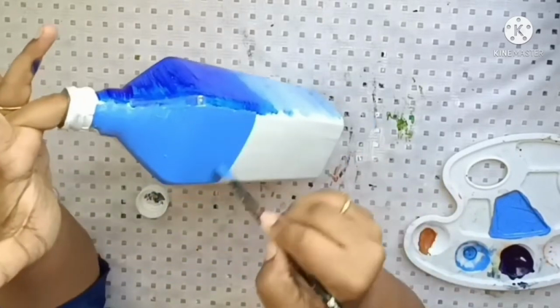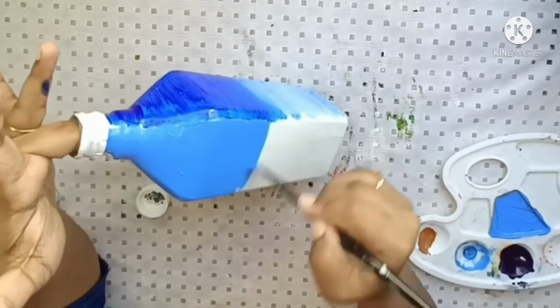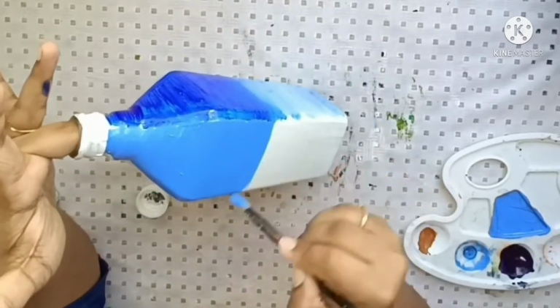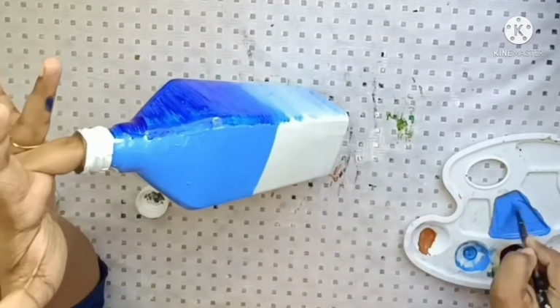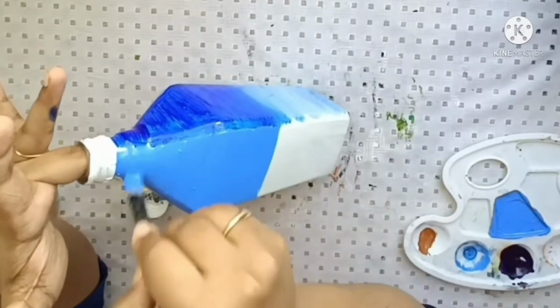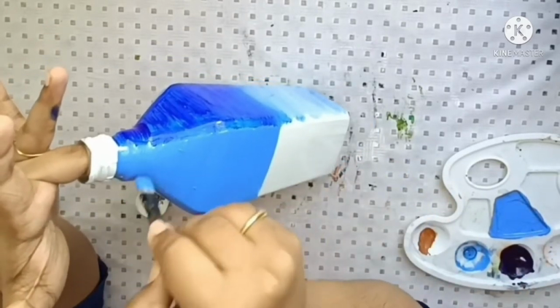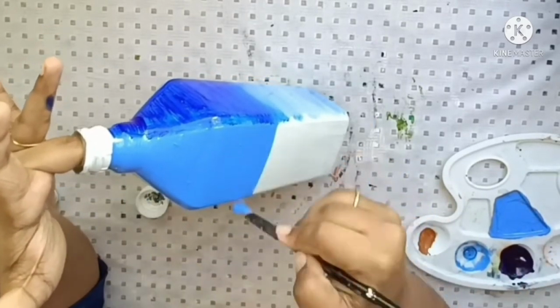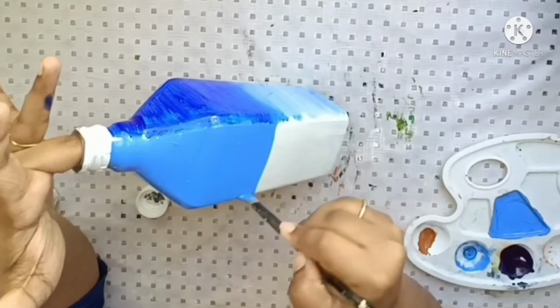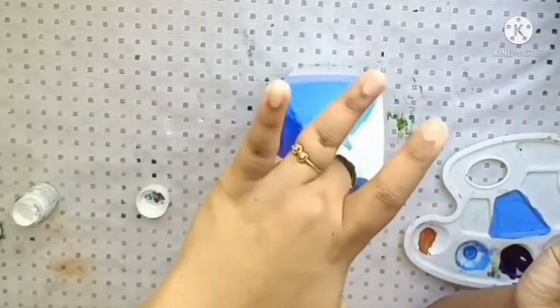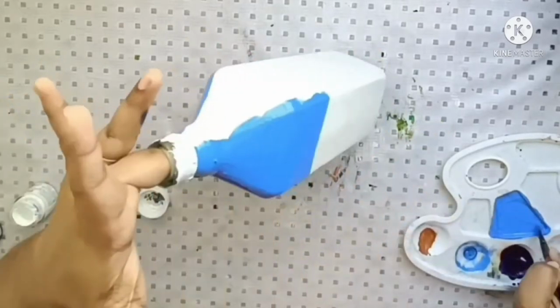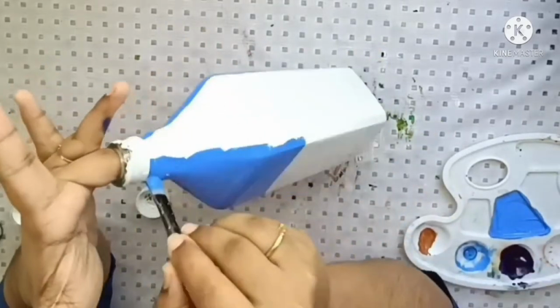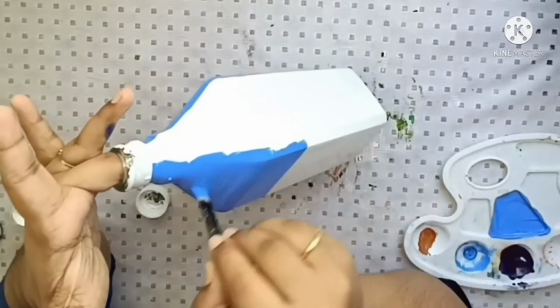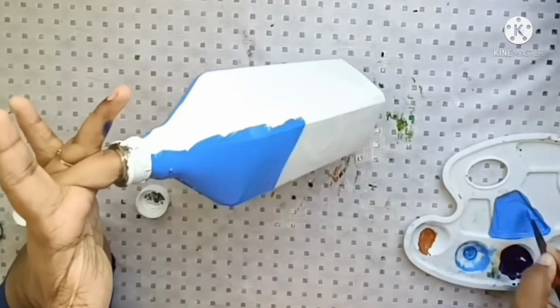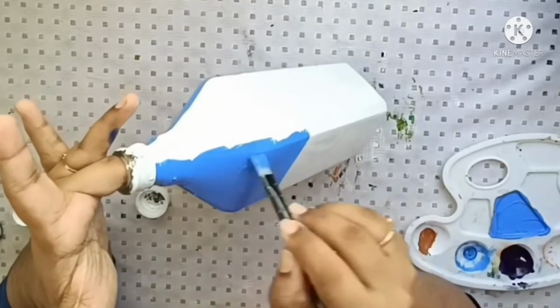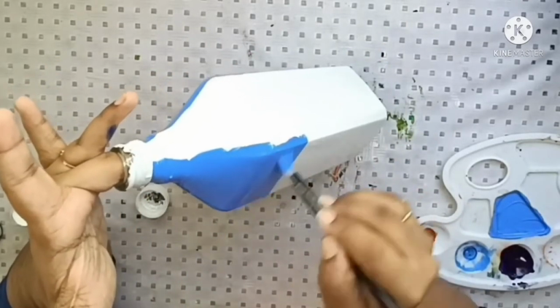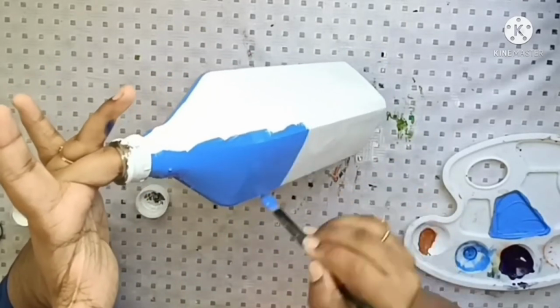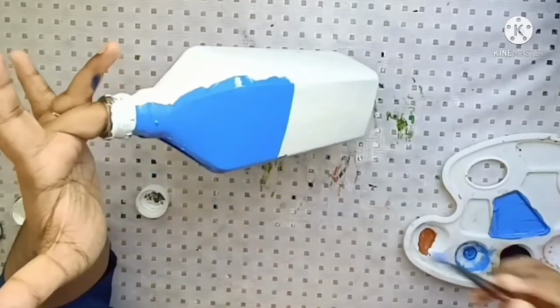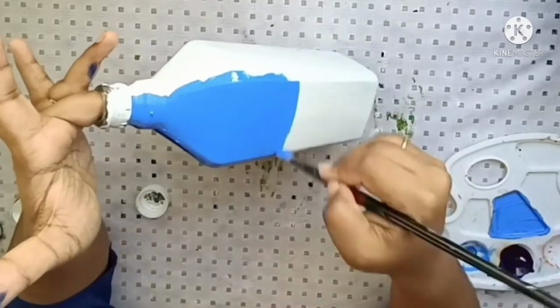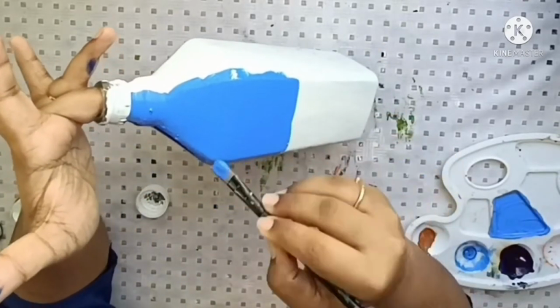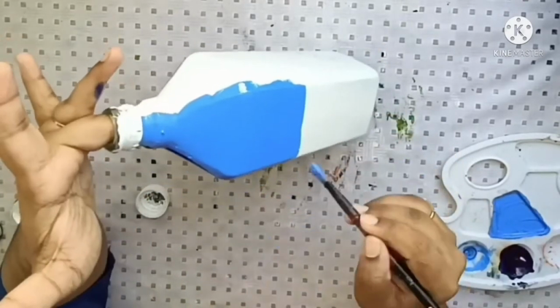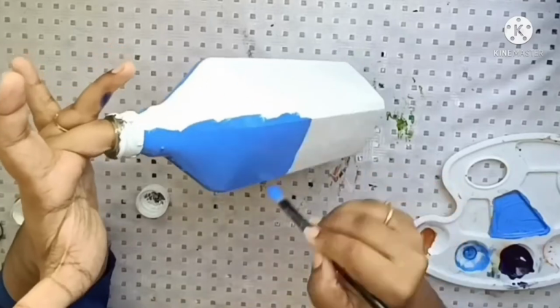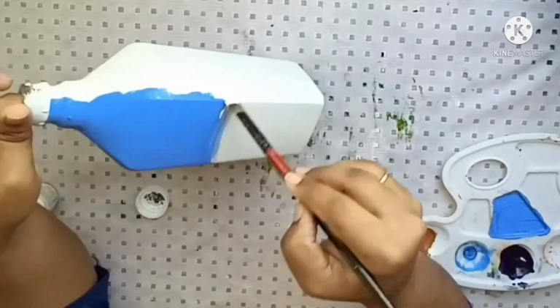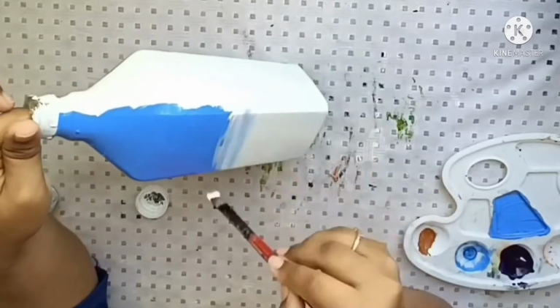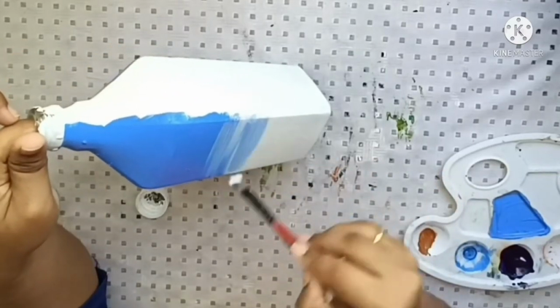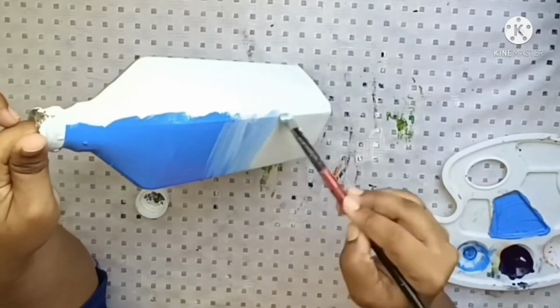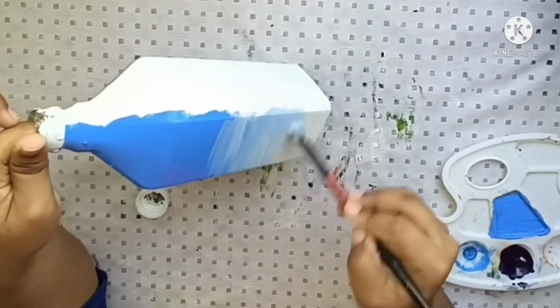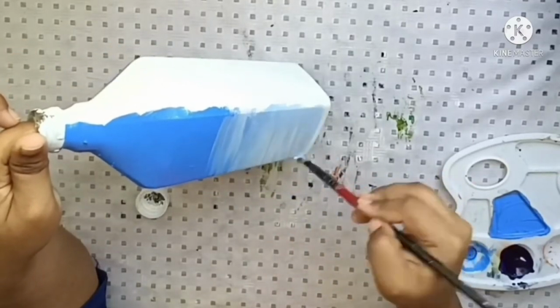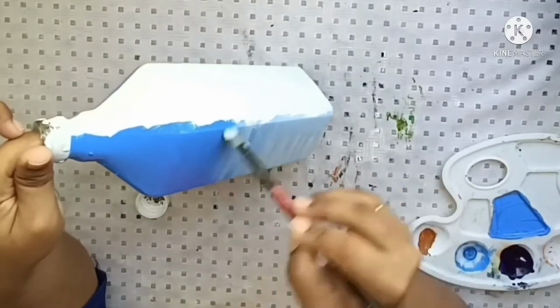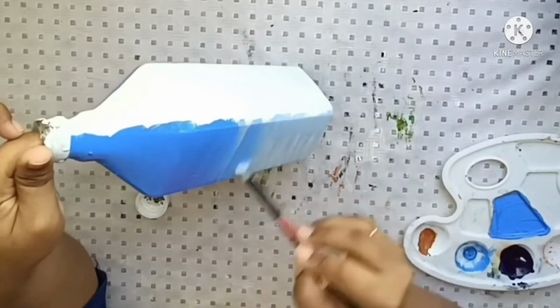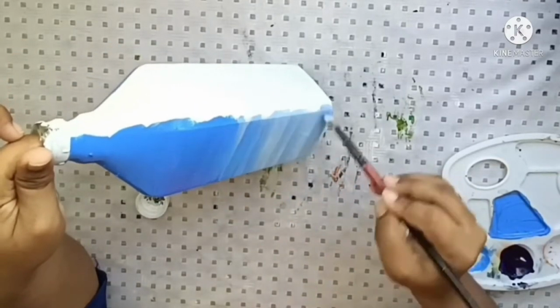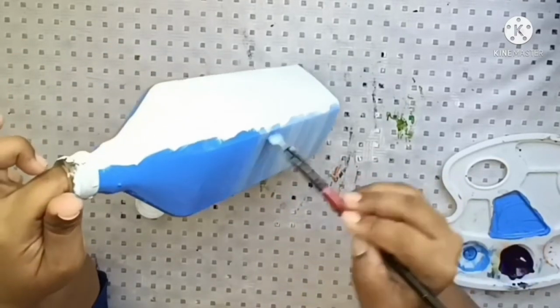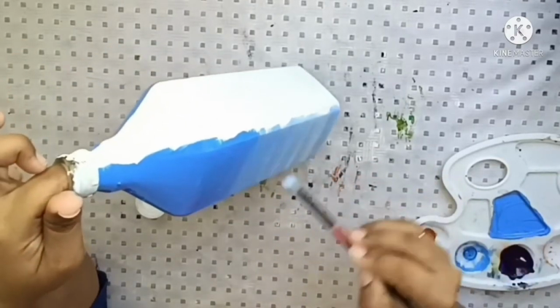The upper portion is covered in light blue. The very top is done with white paint. We have a base coat with light and shade effects.